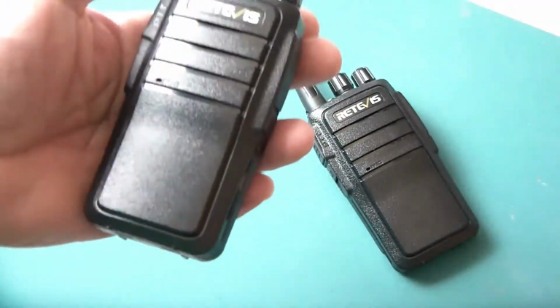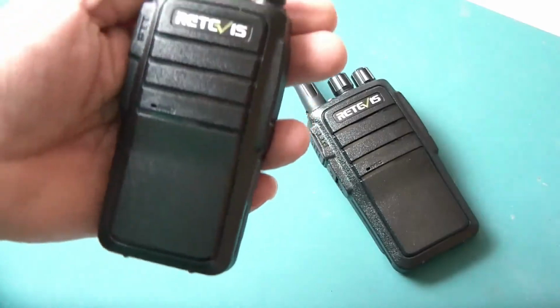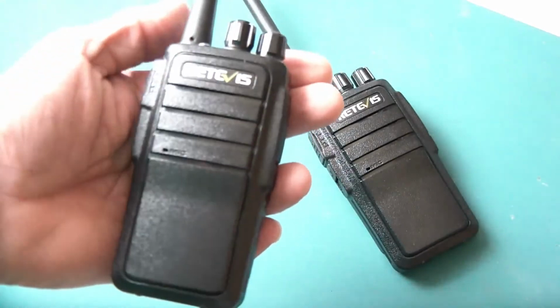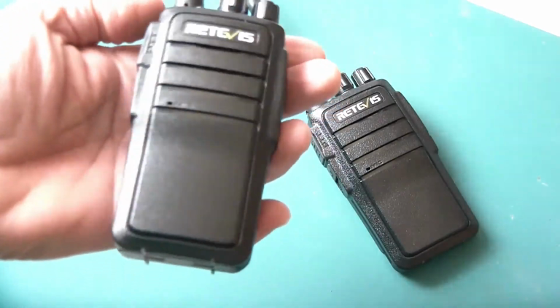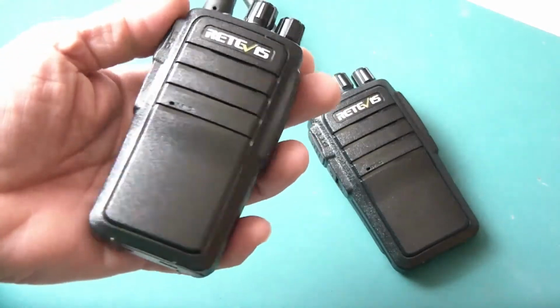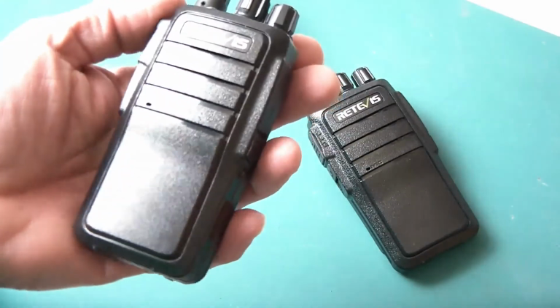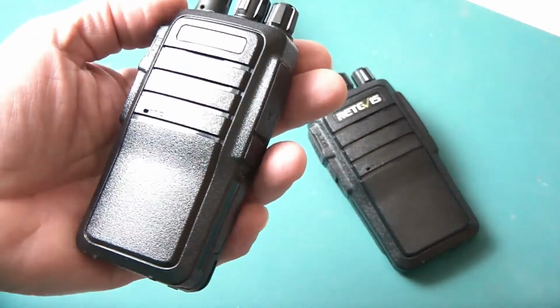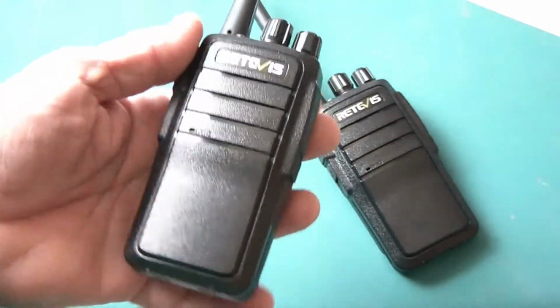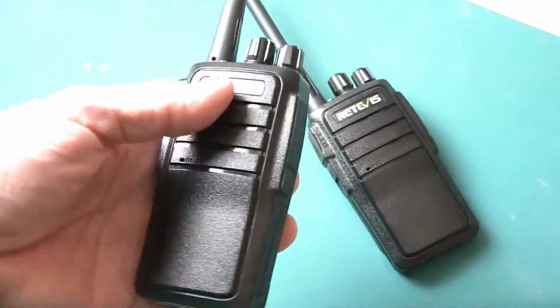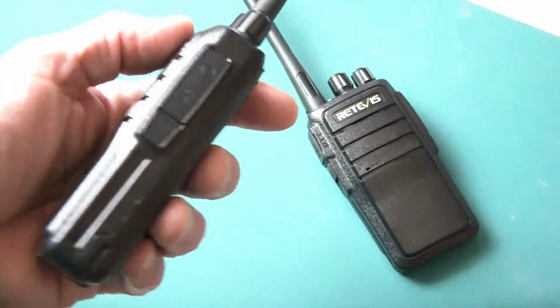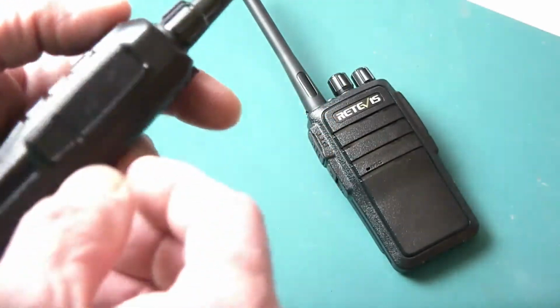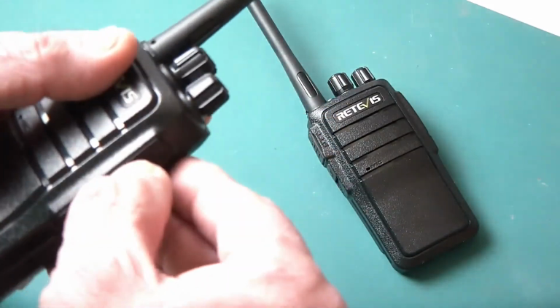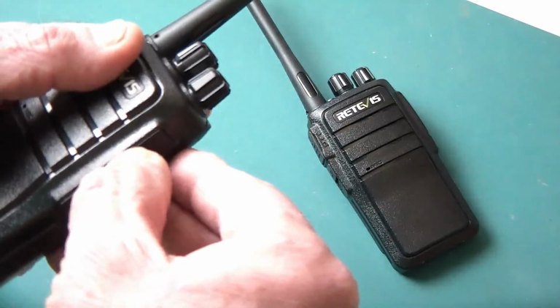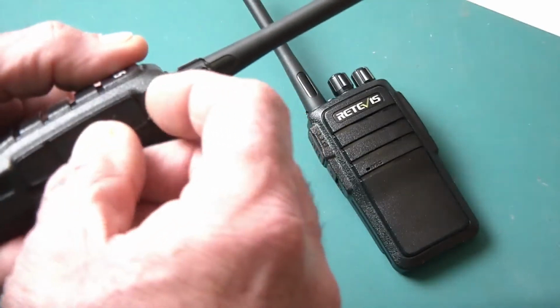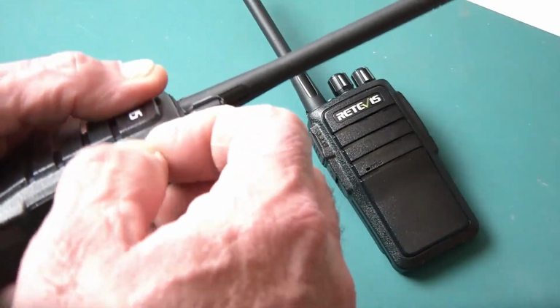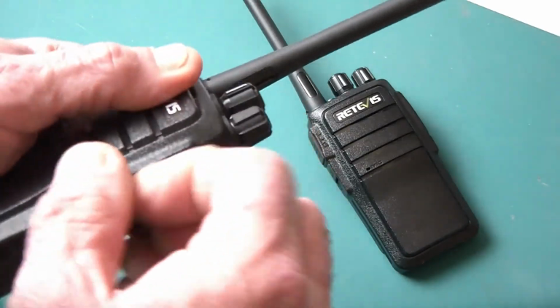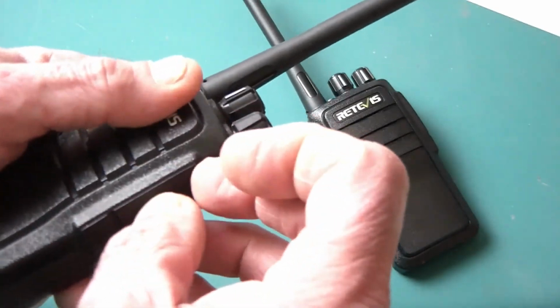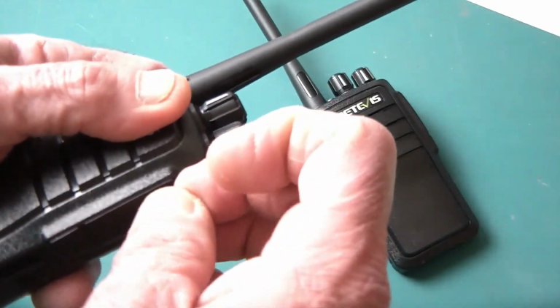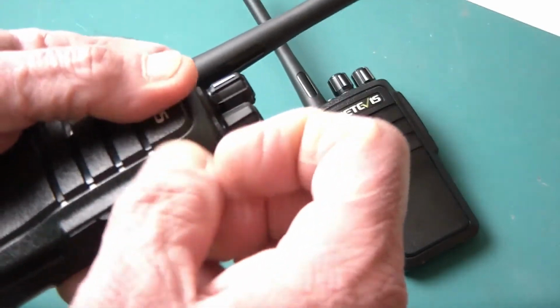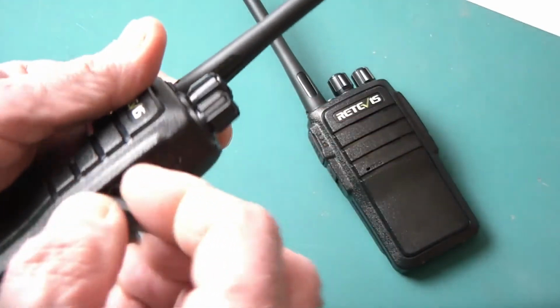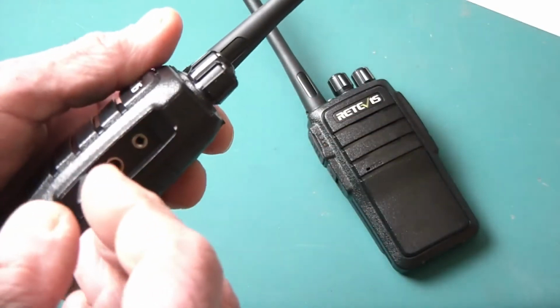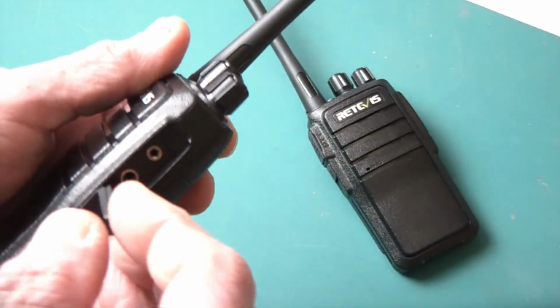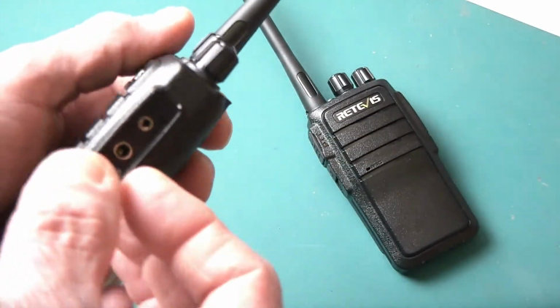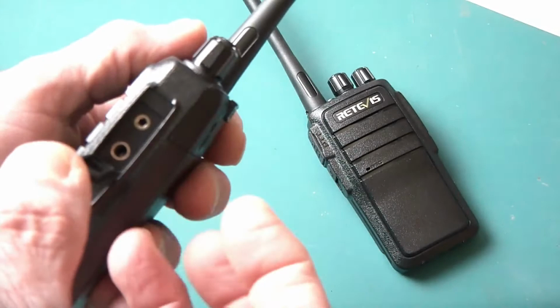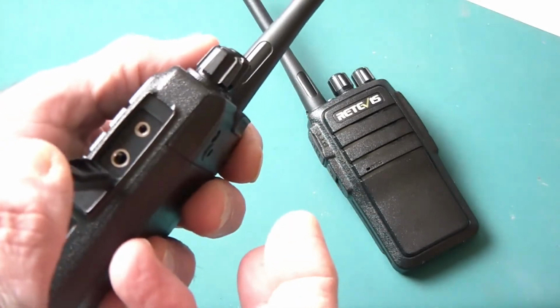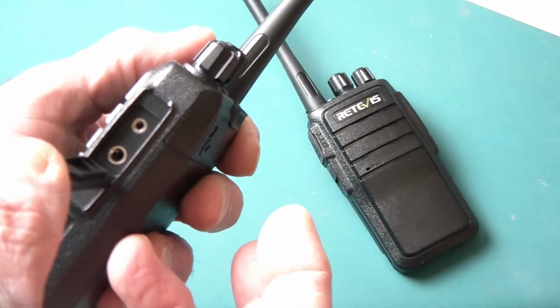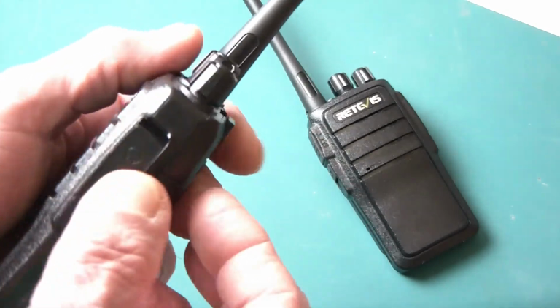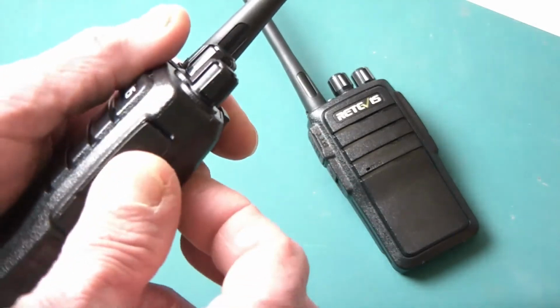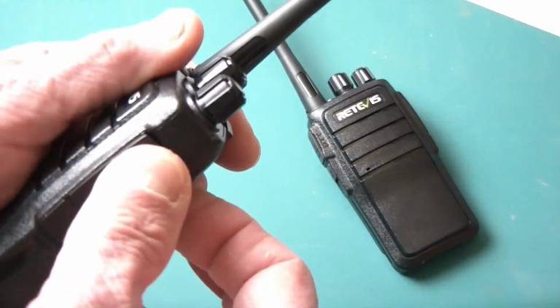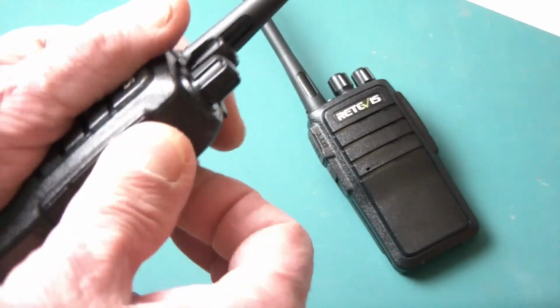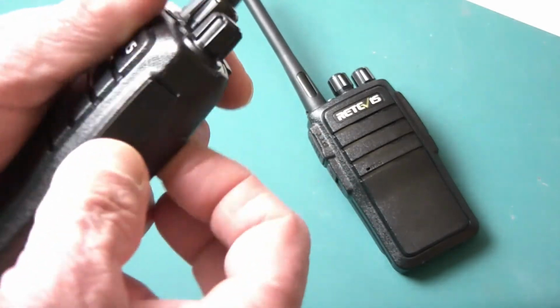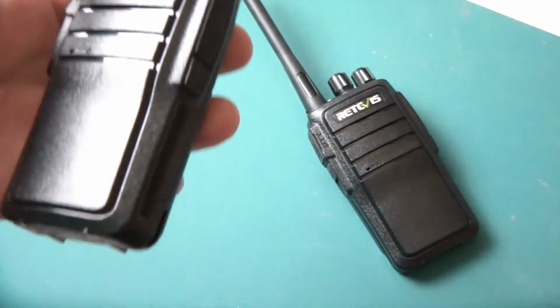I've been pretty pleased with these radios. They're fairly solid. They are fully programmable and can be fully accessed and programmed via CHIRP if you have the cable. It's a standard Baofeng cable — standard industry 2-pin.